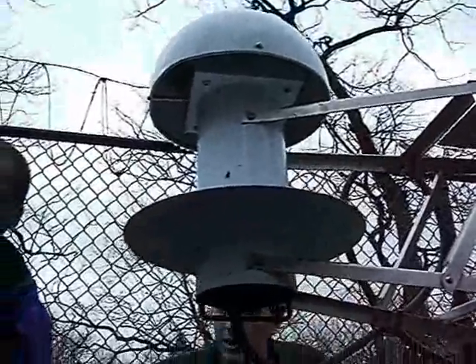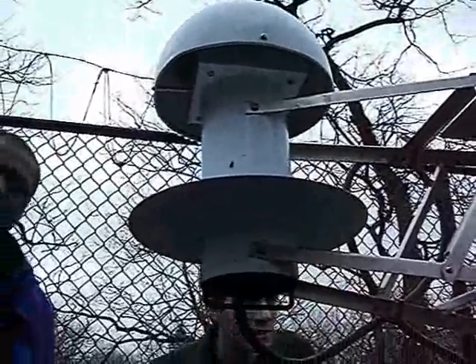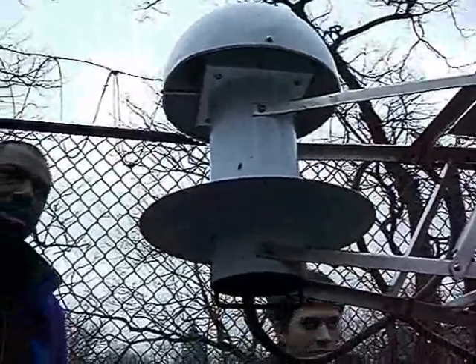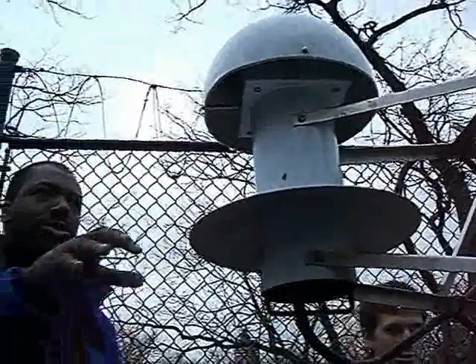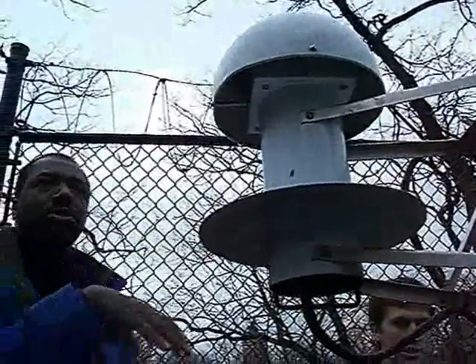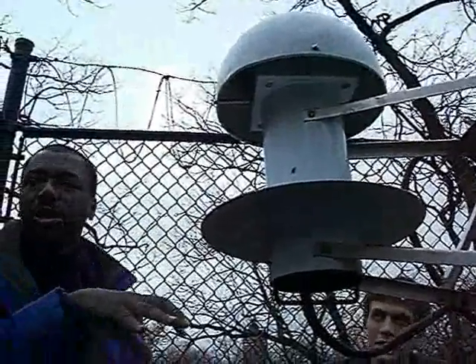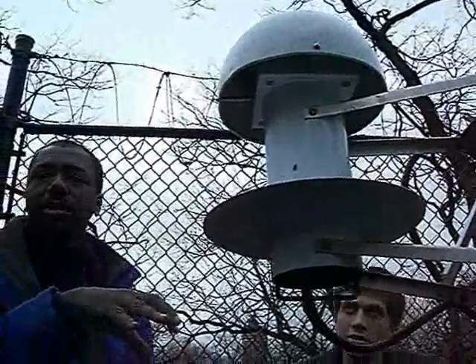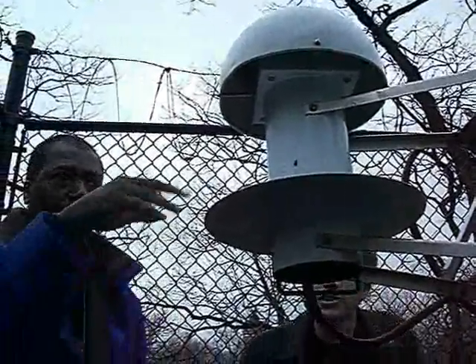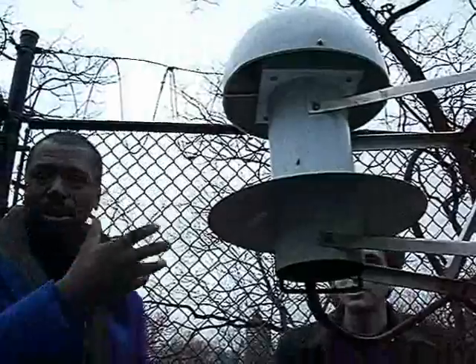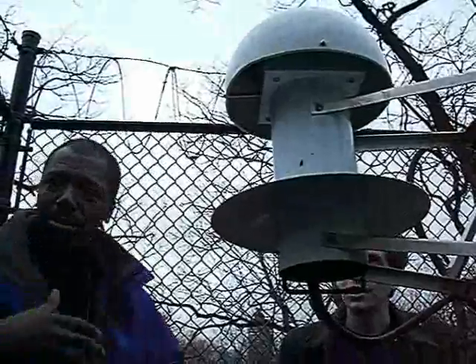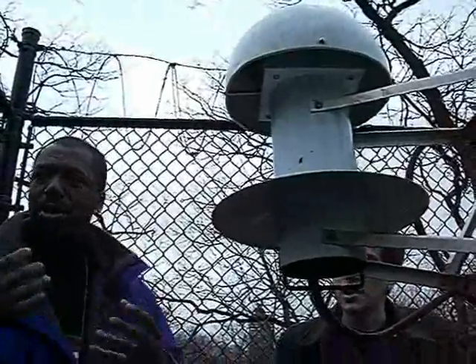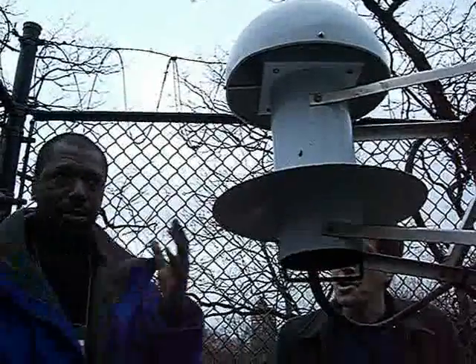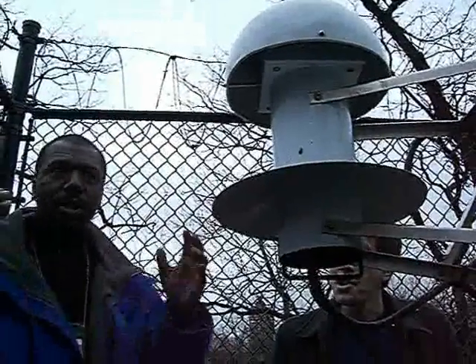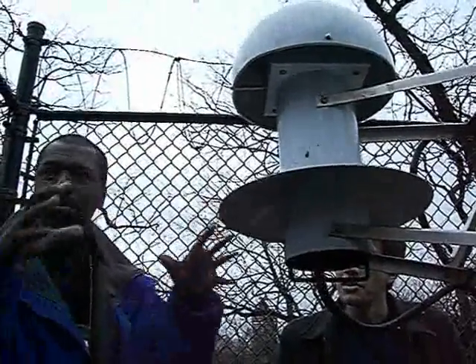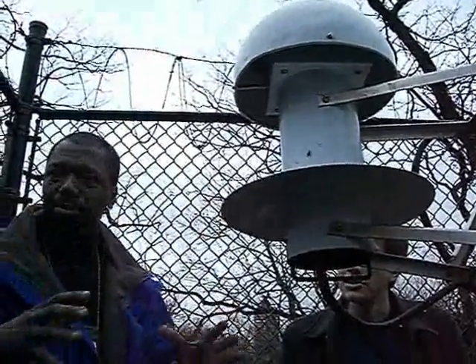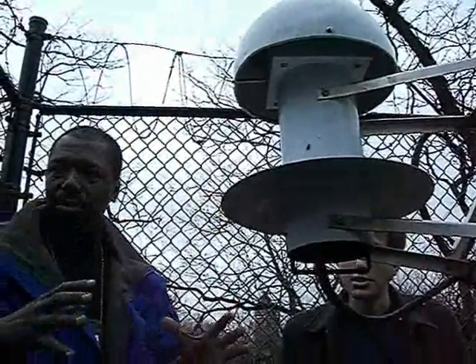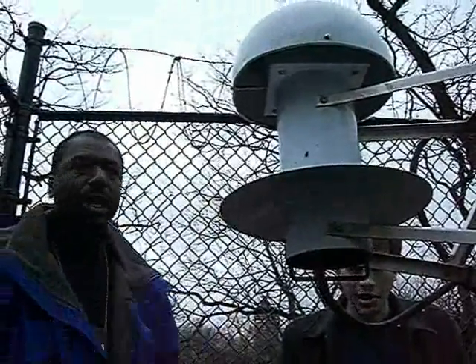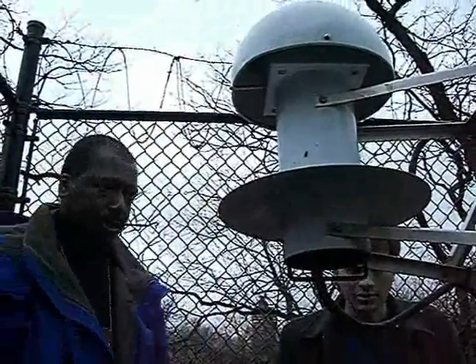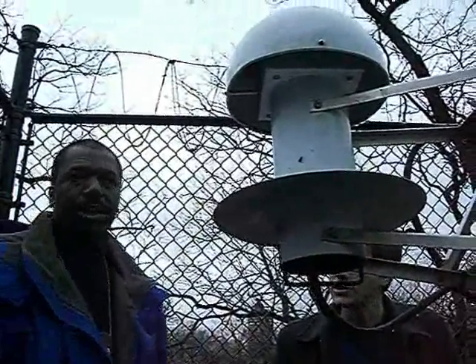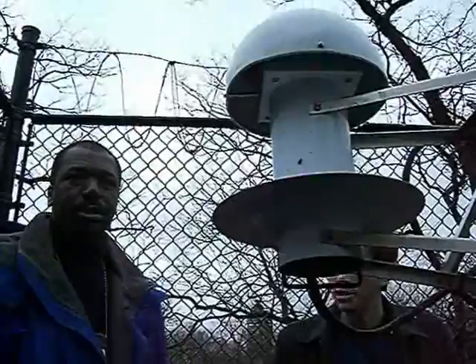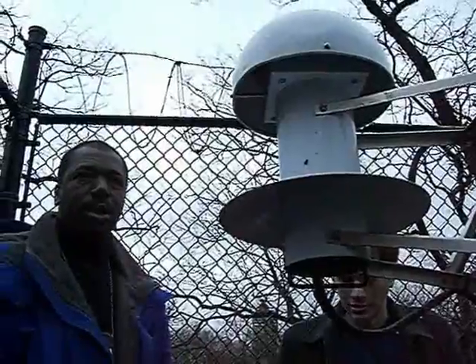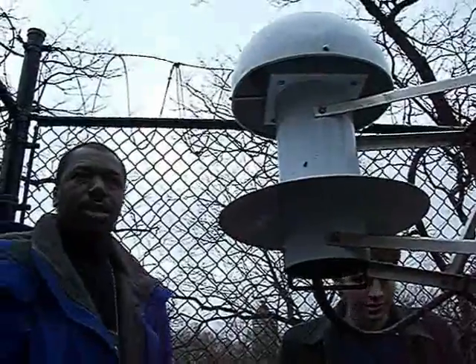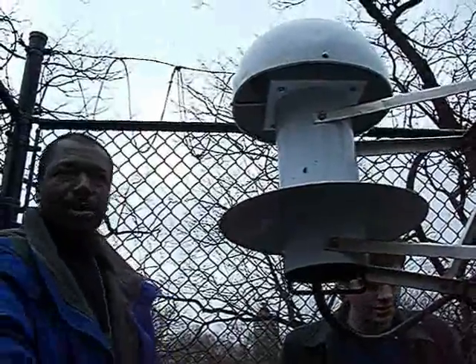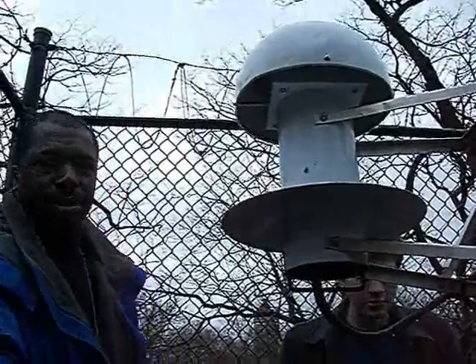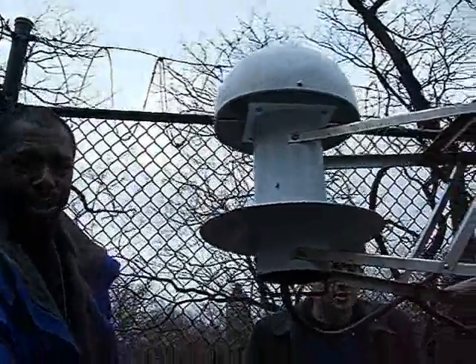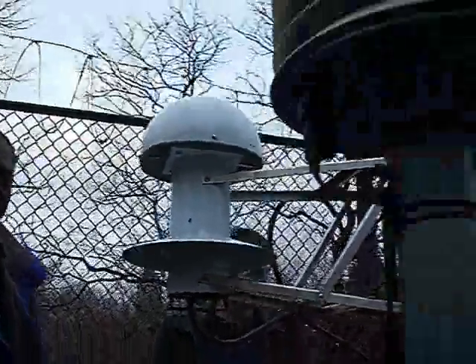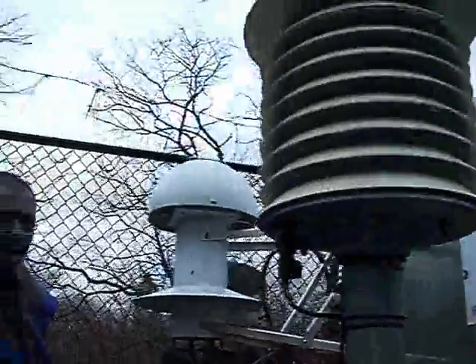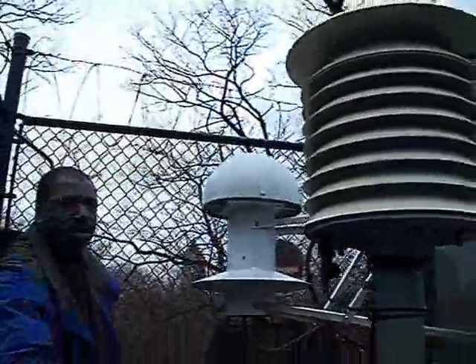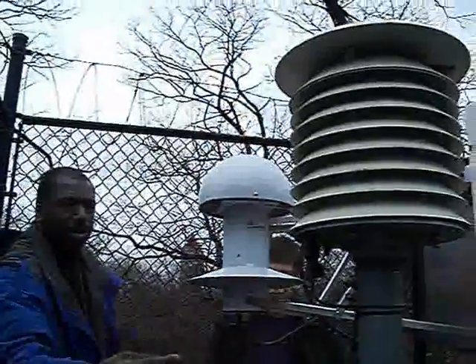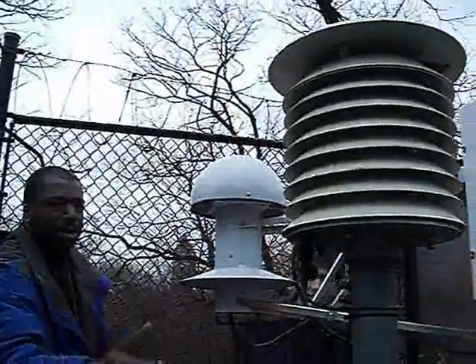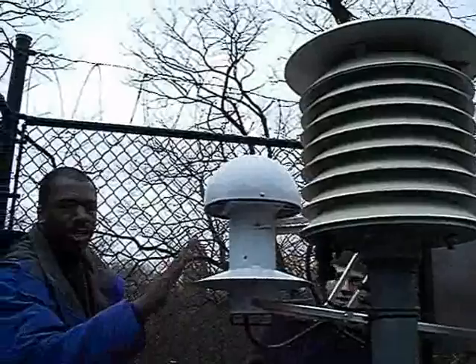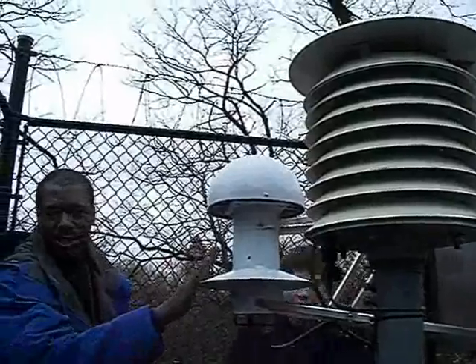This is actually what's used for the New York City area. When you hear the New York City temperature reading, it comes straight from this reading right here. This is basically not an ASOS unit — it's a backup, just to check on the sensors.